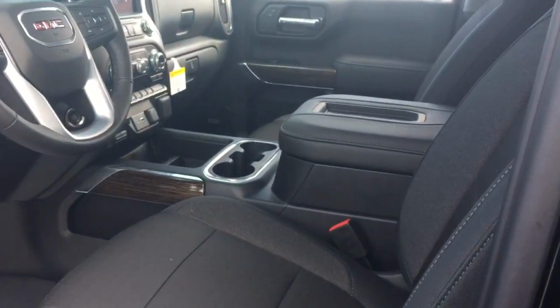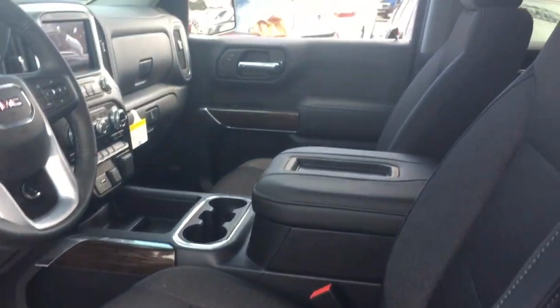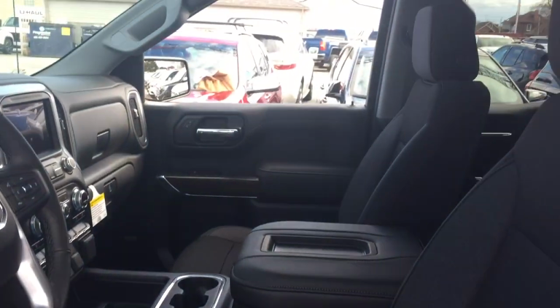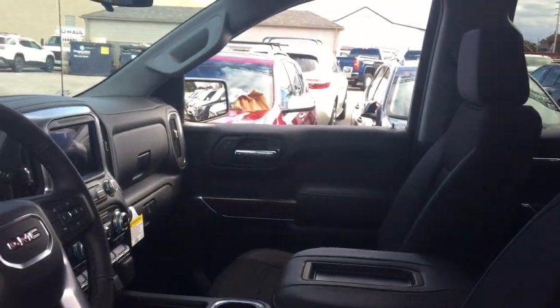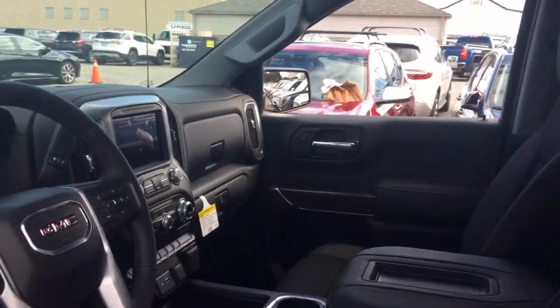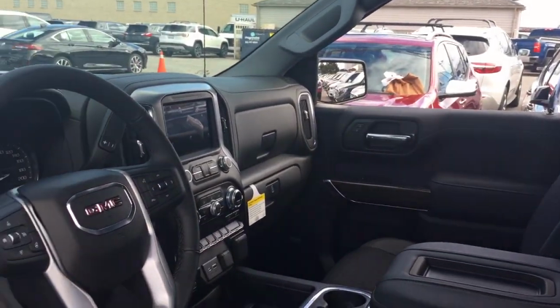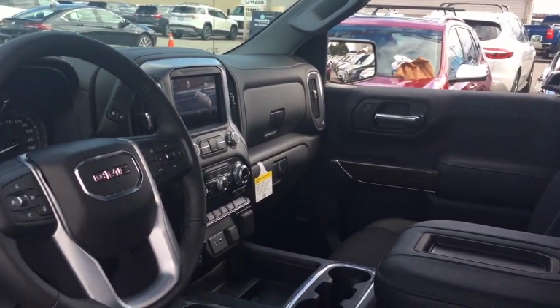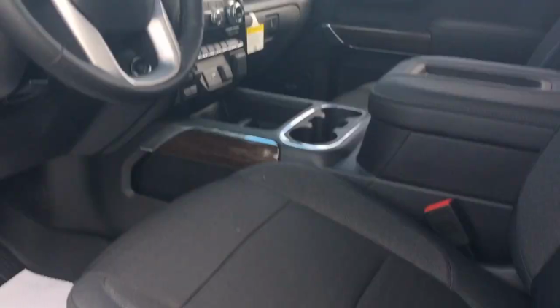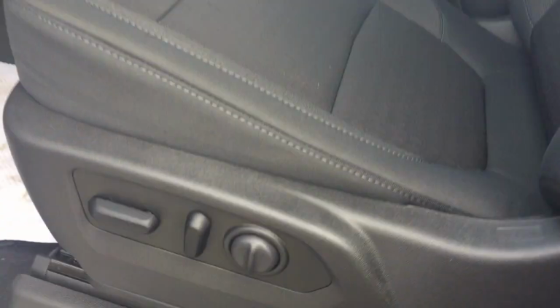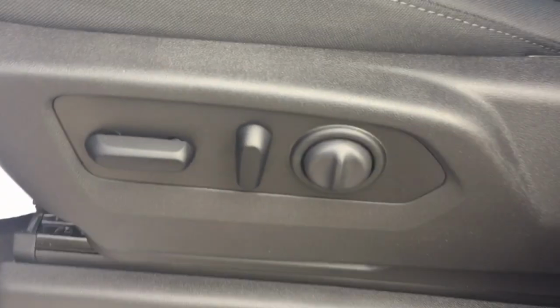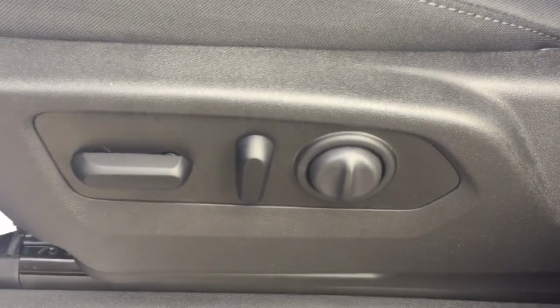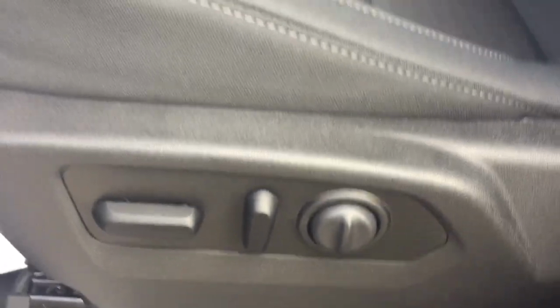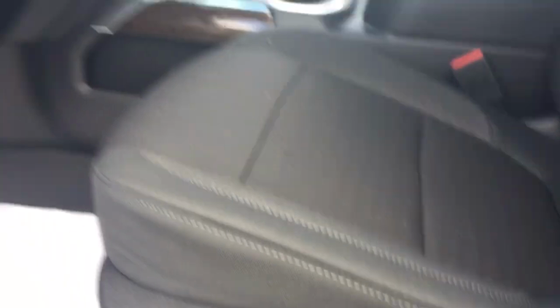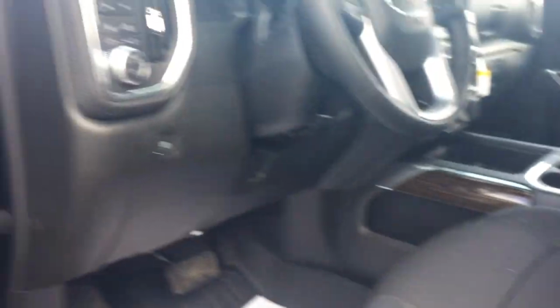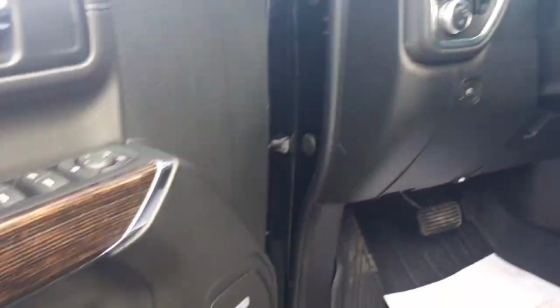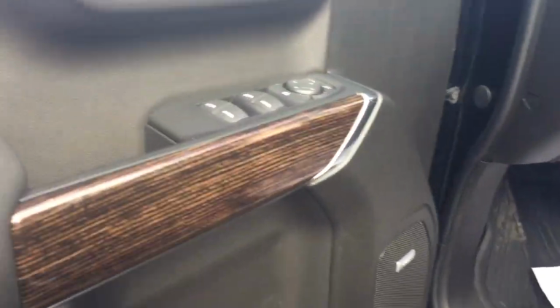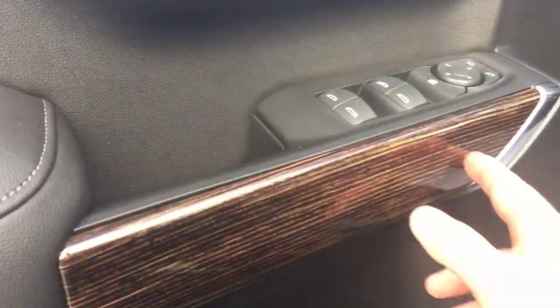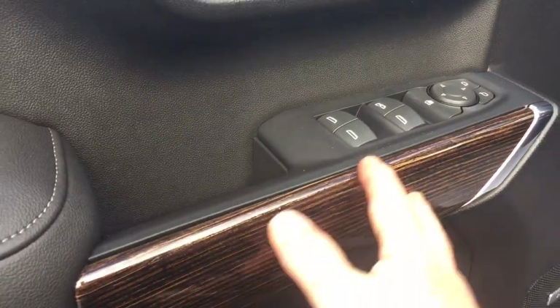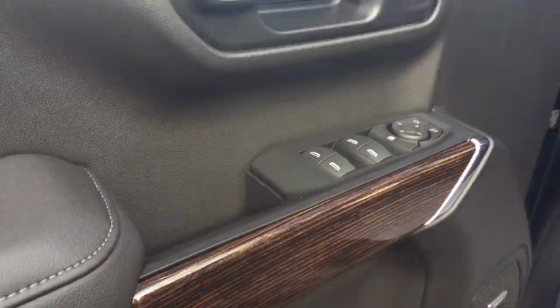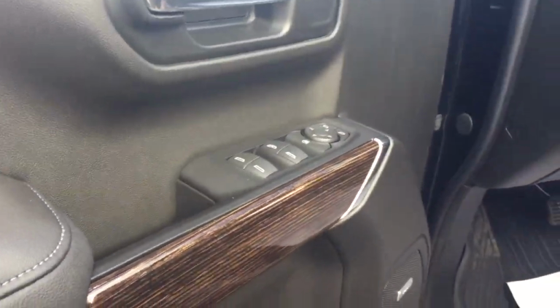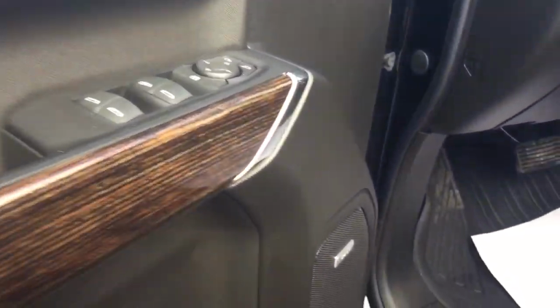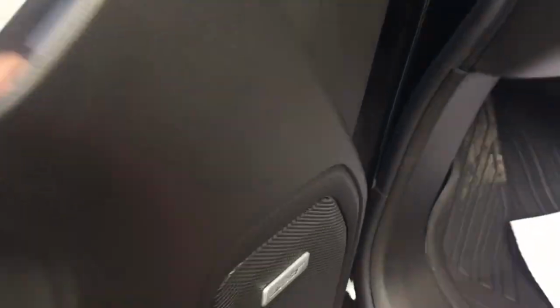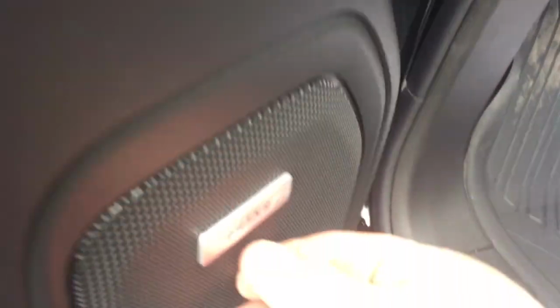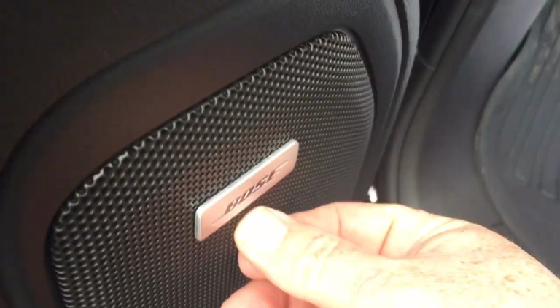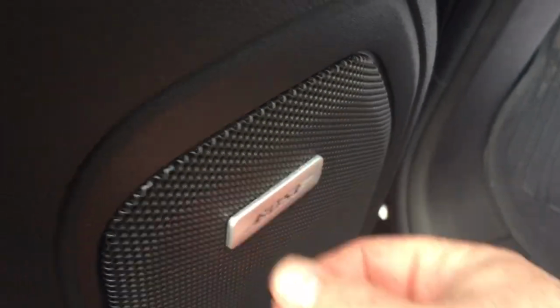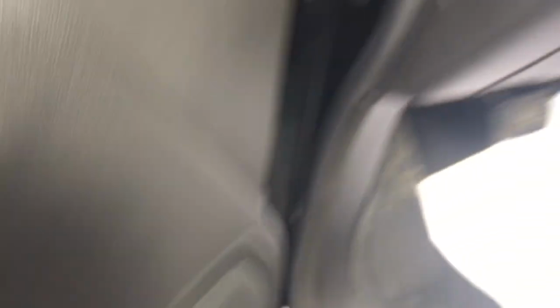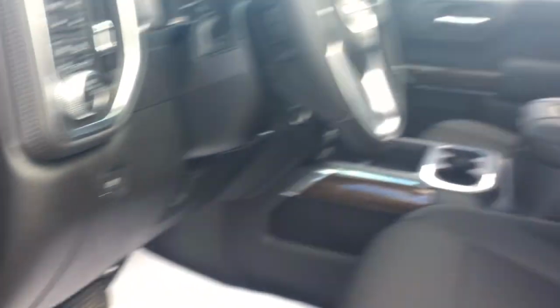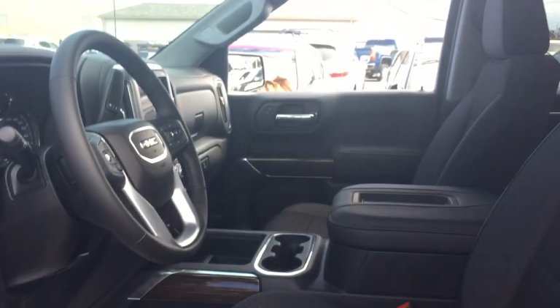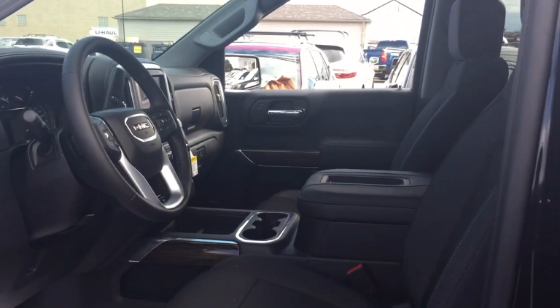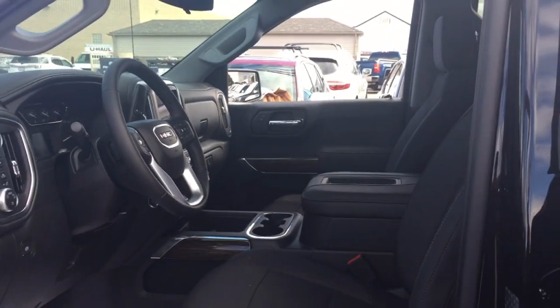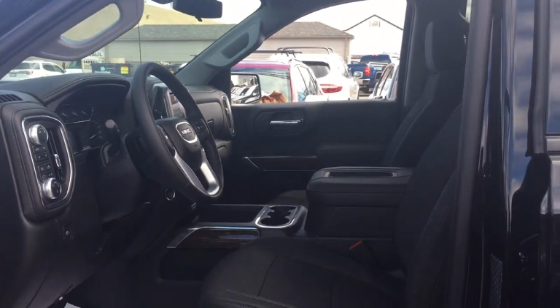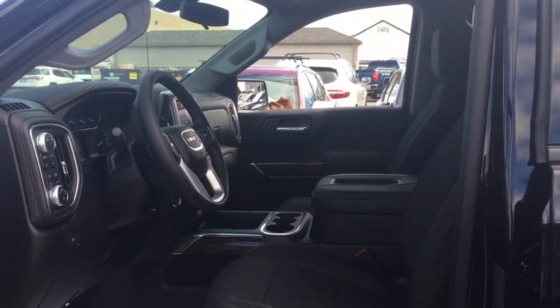On the inside you've got the cloth upholstery throughout, power driver adjustable seat with lumbar support, wood grain trim accents, and the Bose audio system. Lots to see — let's get in and take a look around.